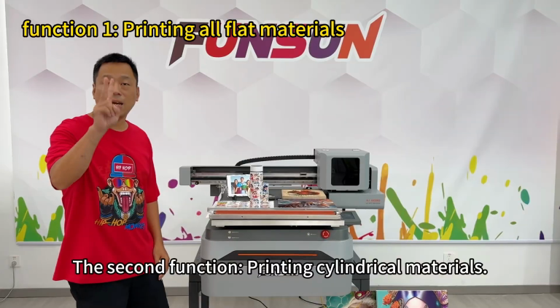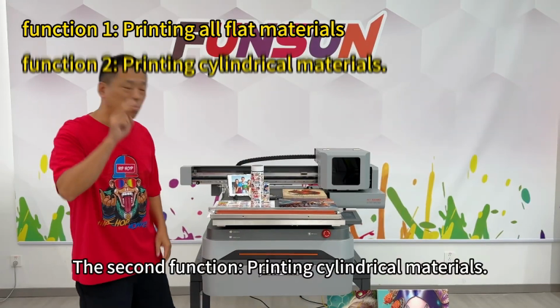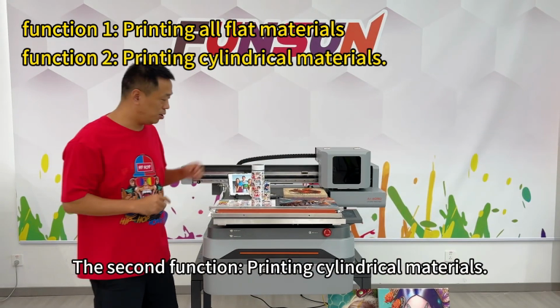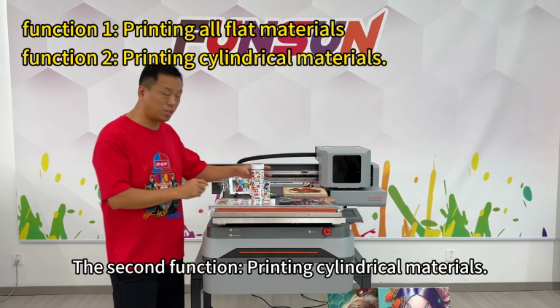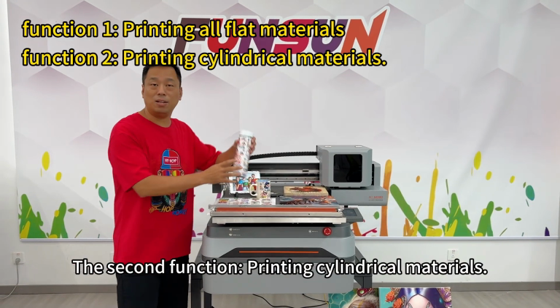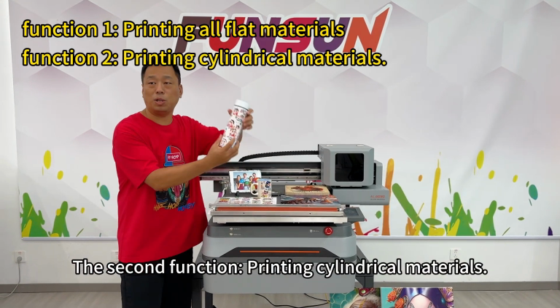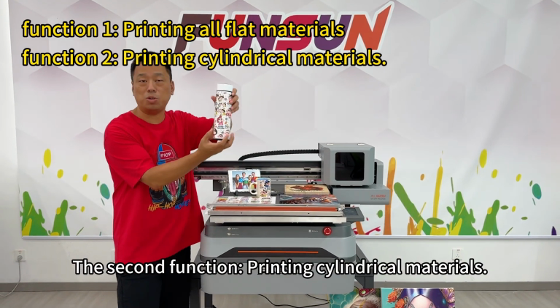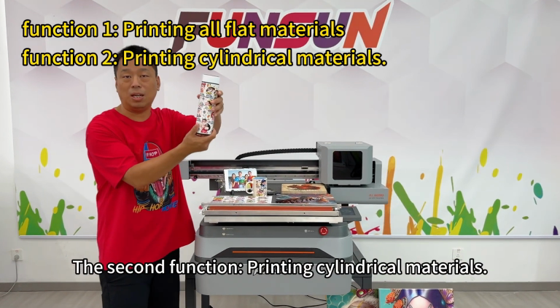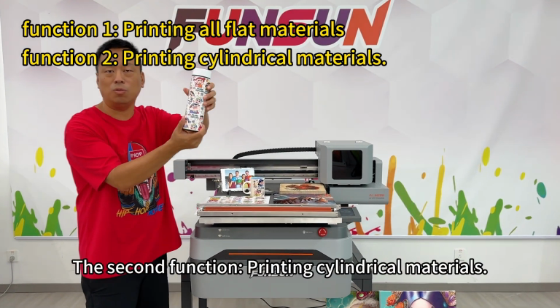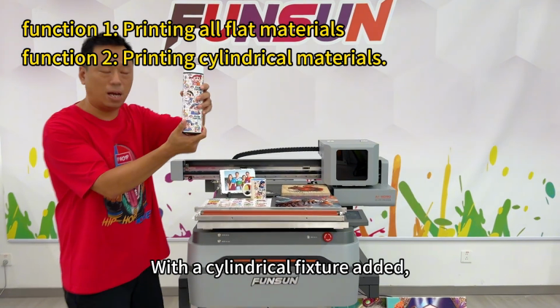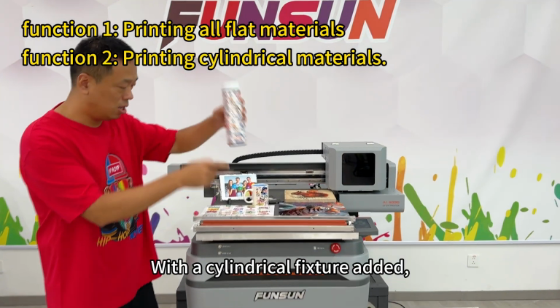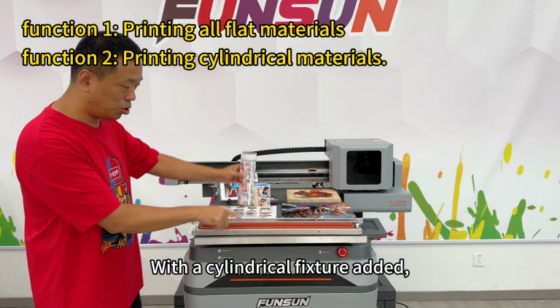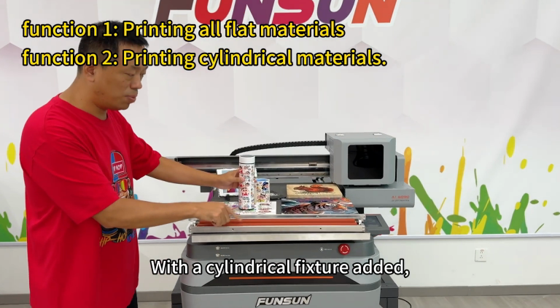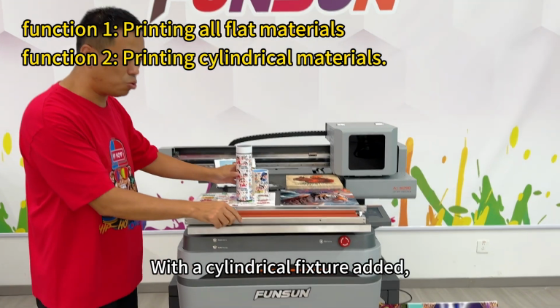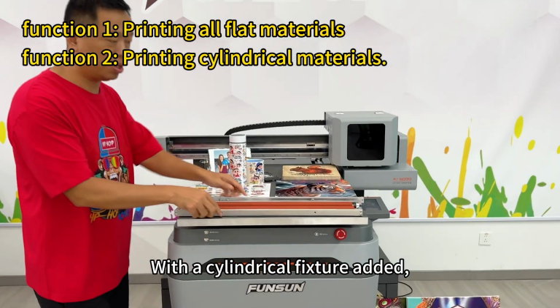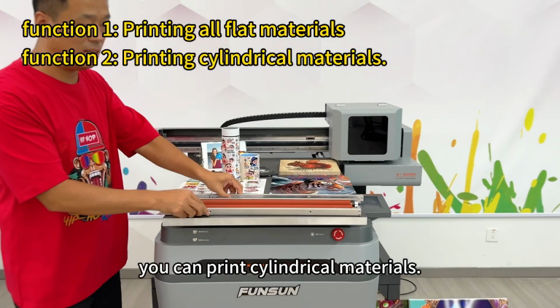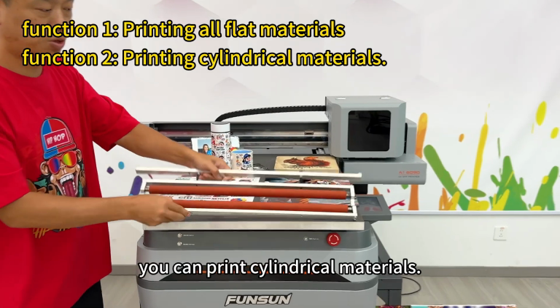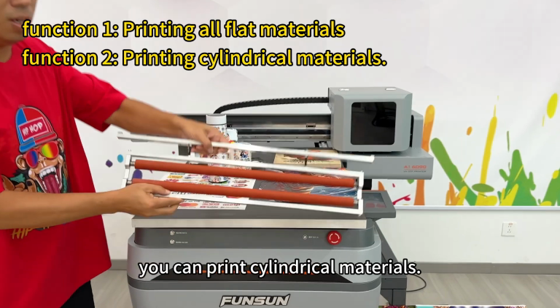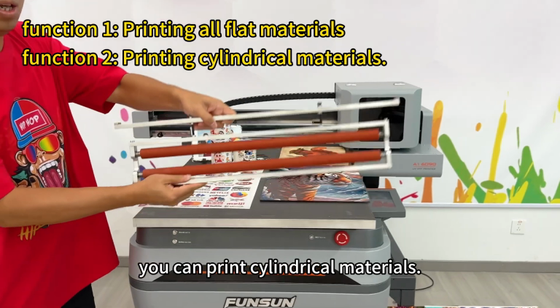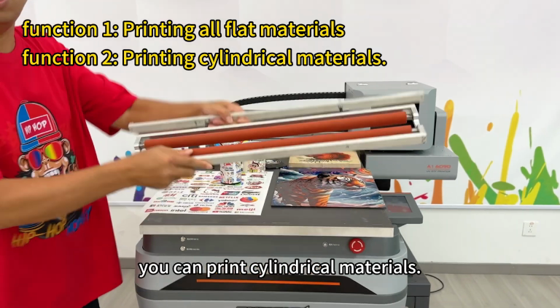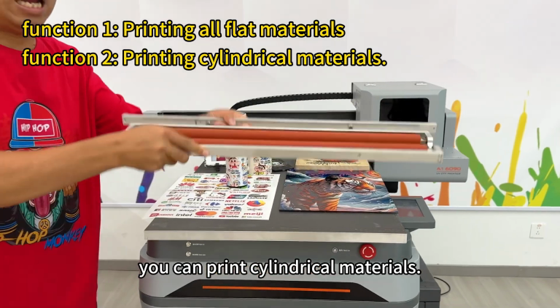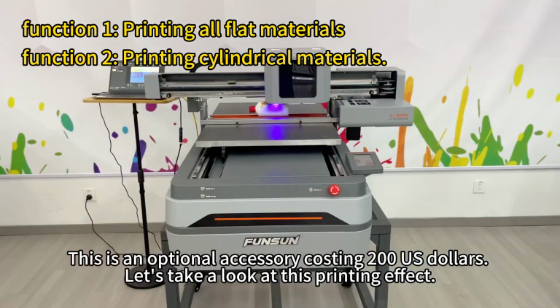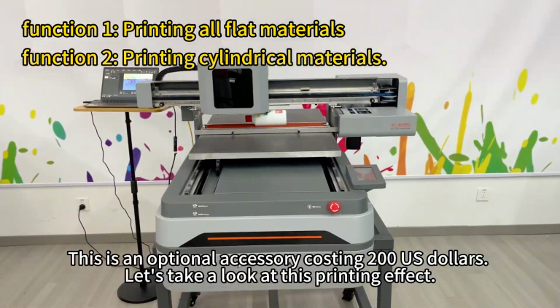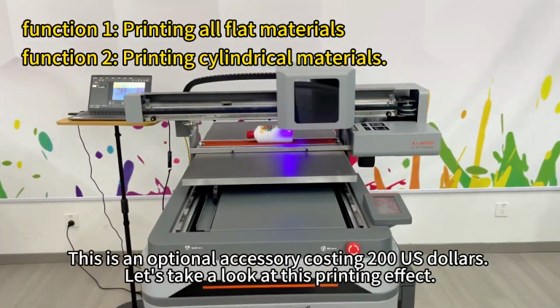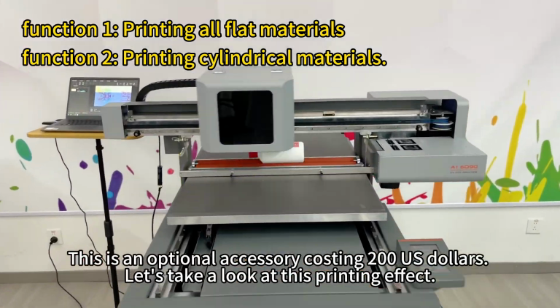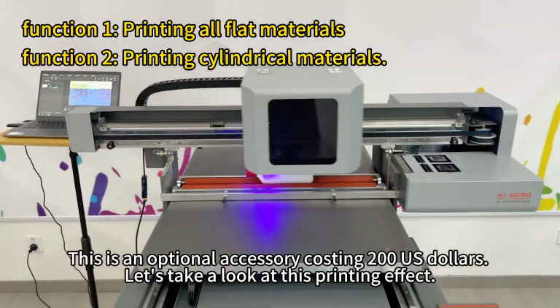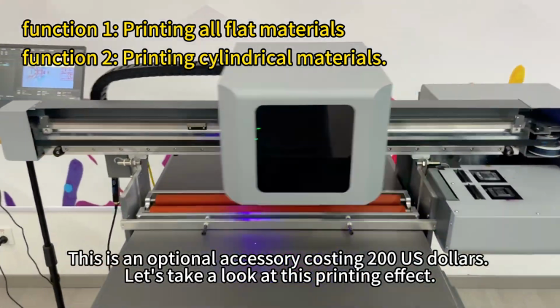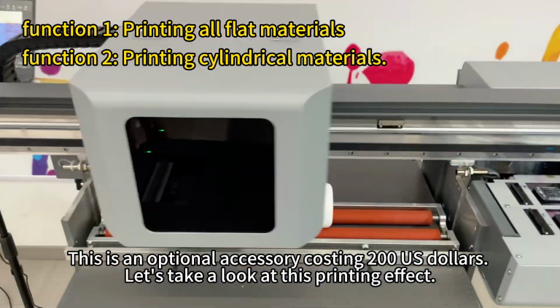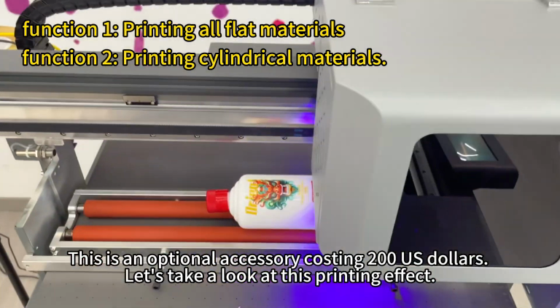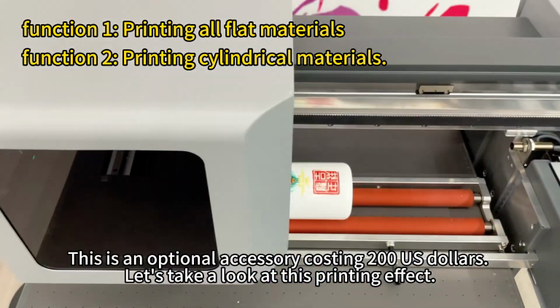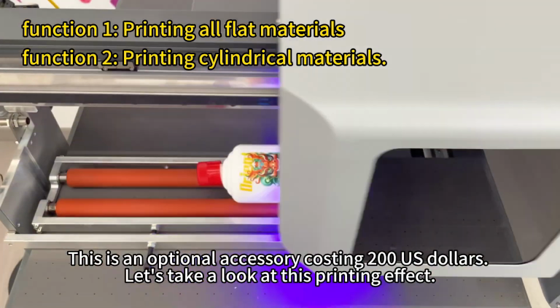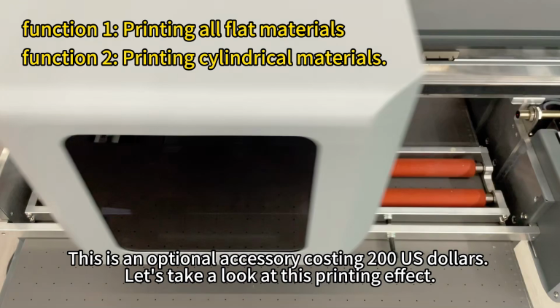The second function: printing cylindrical materials. With a cylindrical fixture added, you can print cylindrical materials. This is an optional accessory costing $200 U.S. dollars.